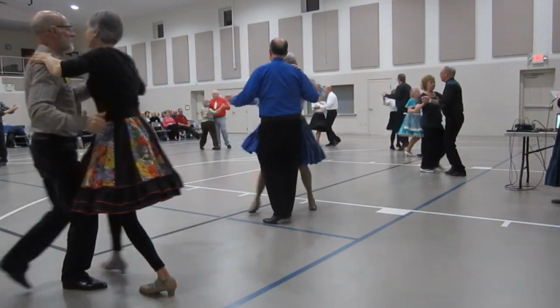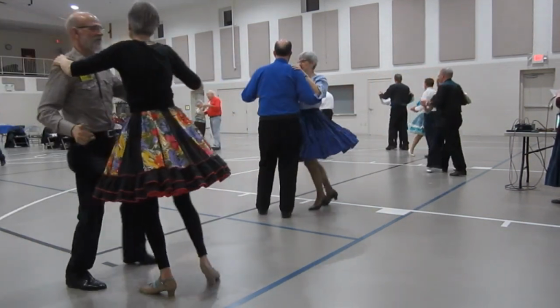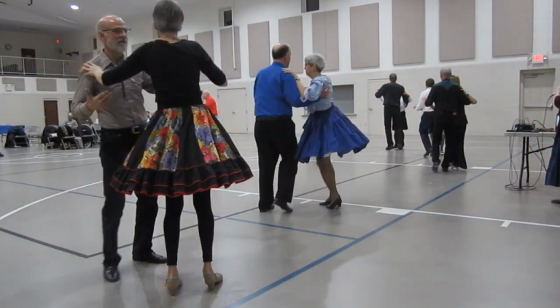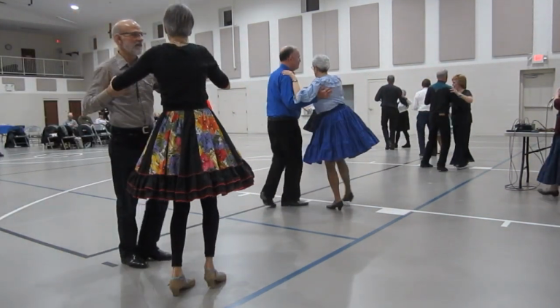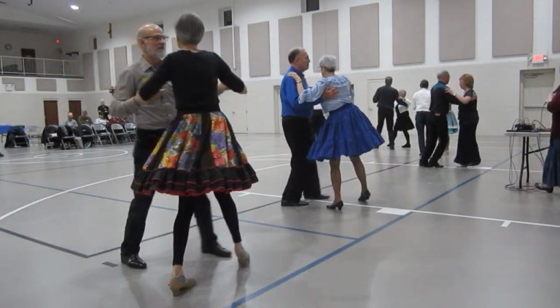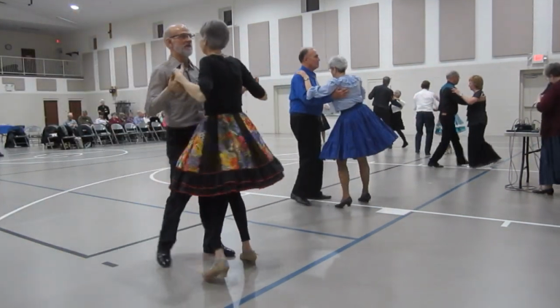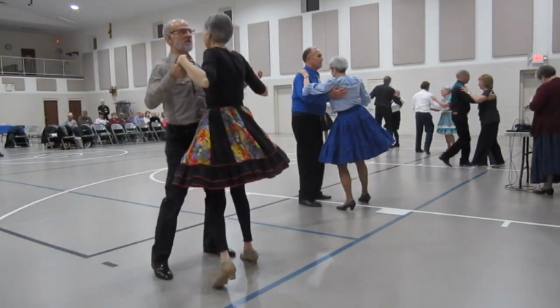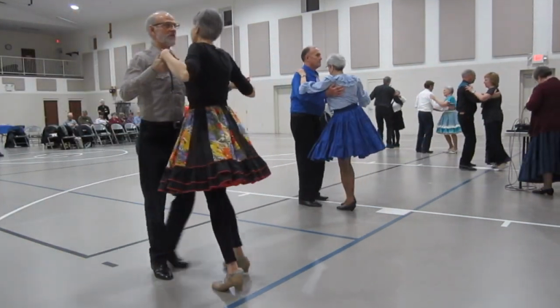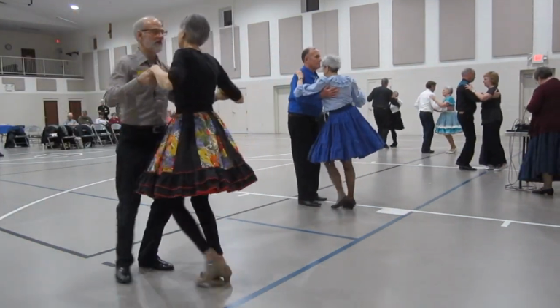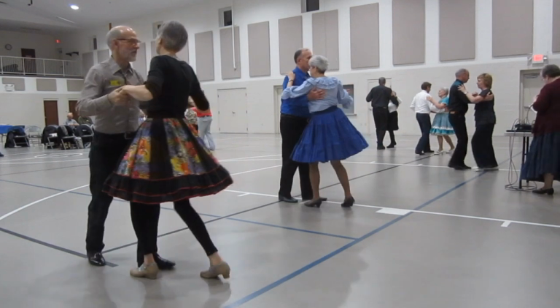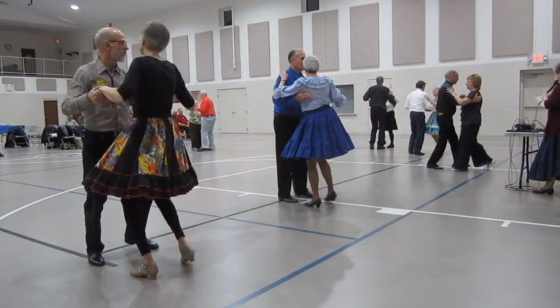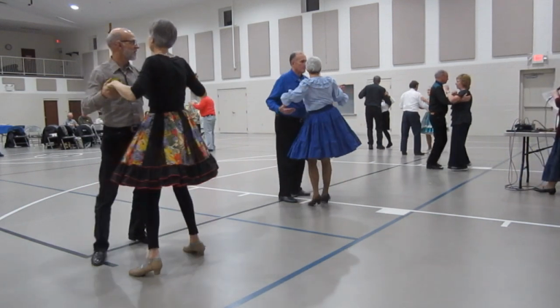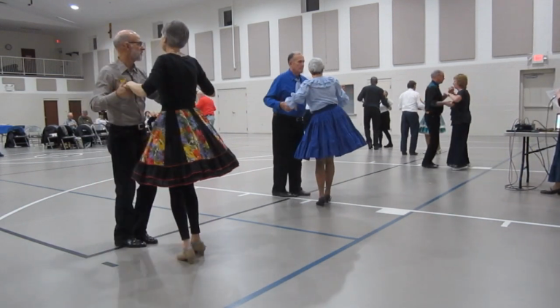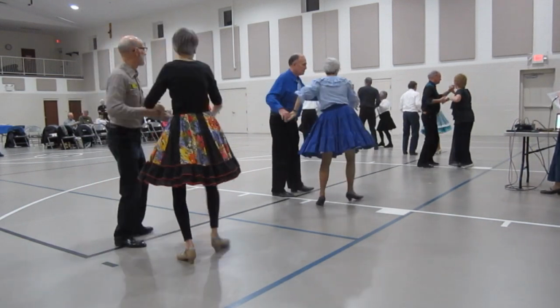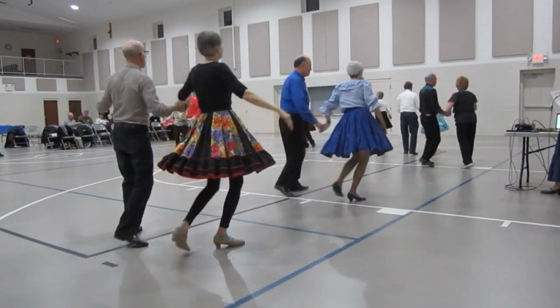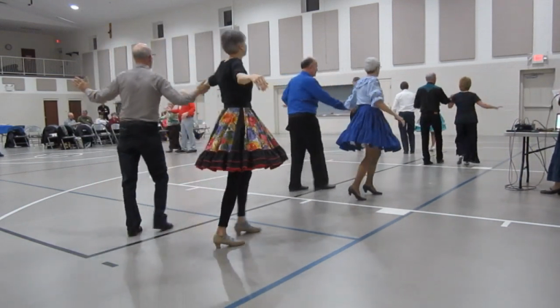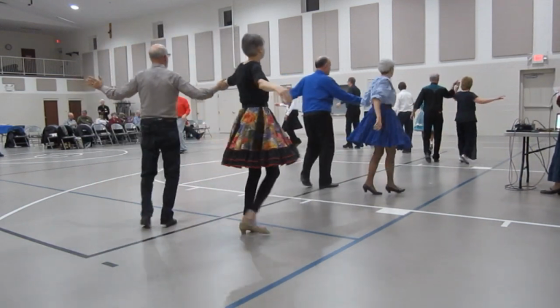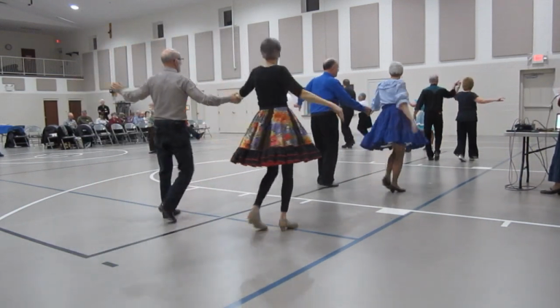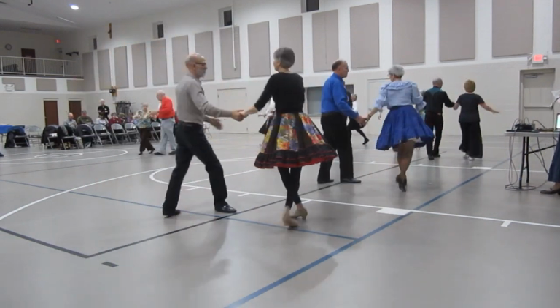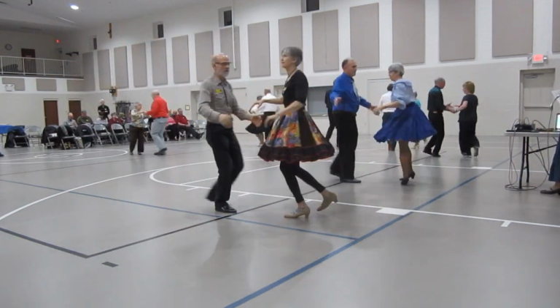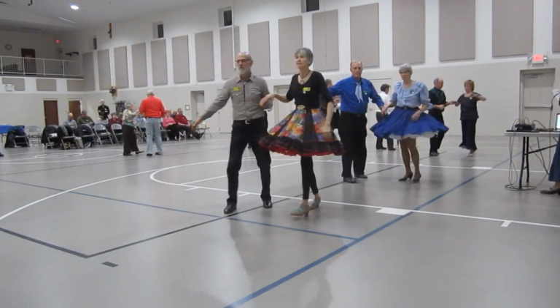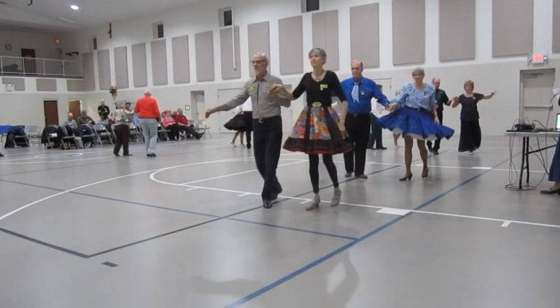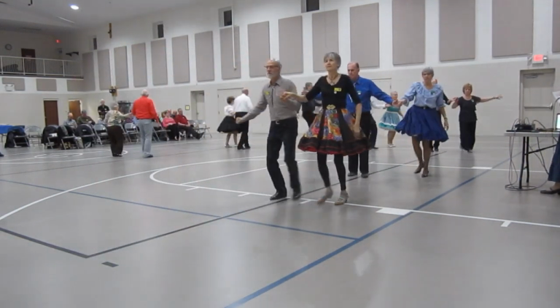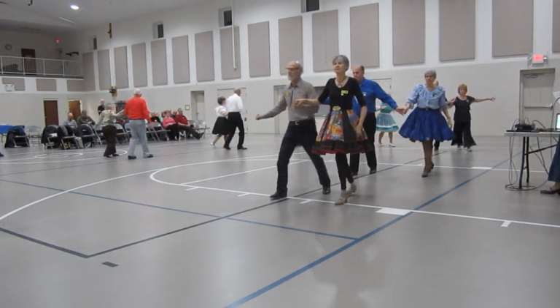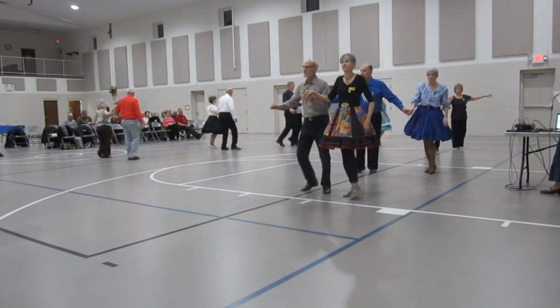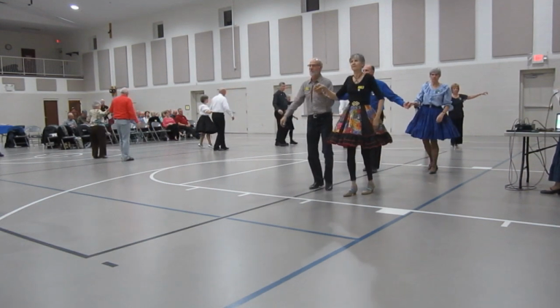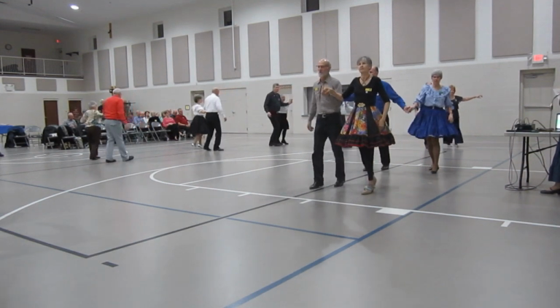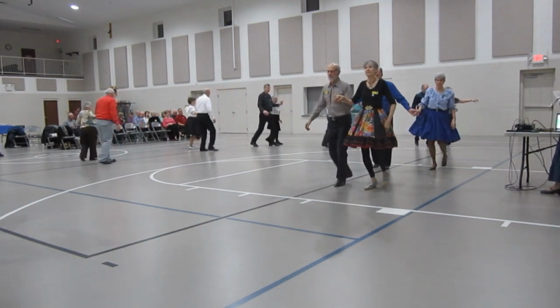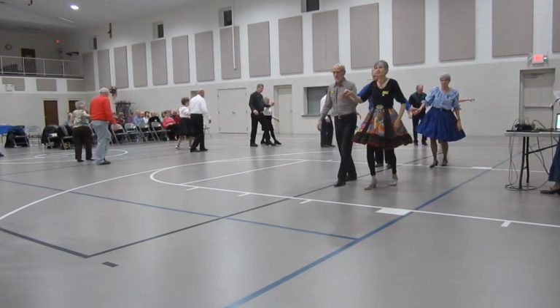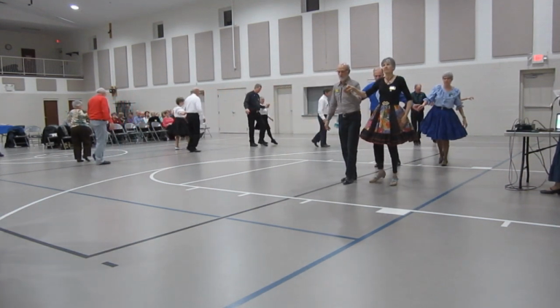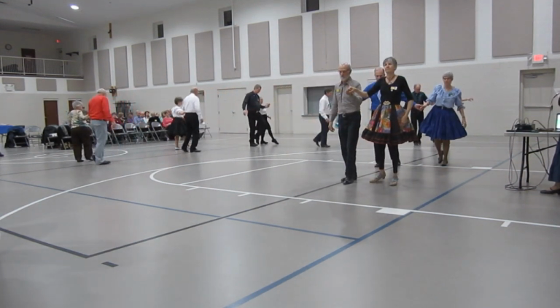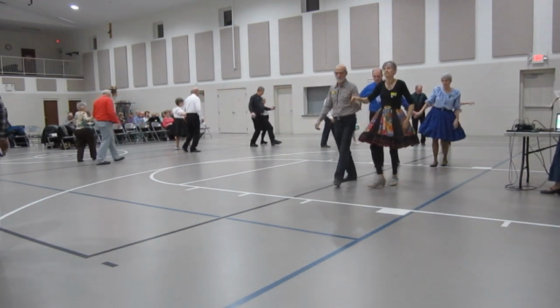To butterfly and the wall. Waltz box. Butterfly. Waltz away. Turn in face reverse. Backward waltz. Back draw and touch. Twinkle through twice.